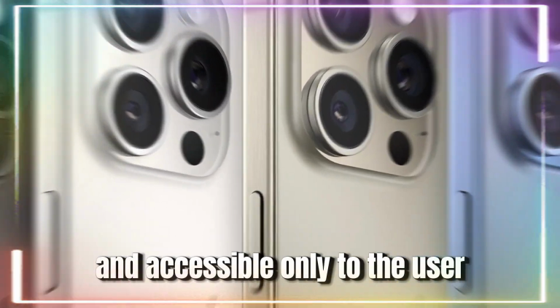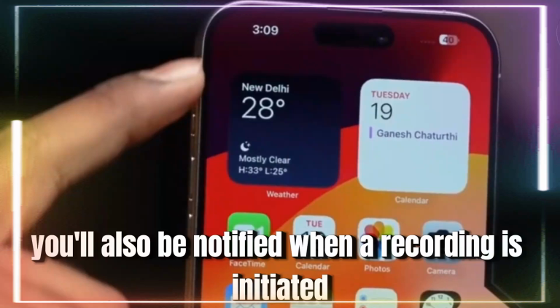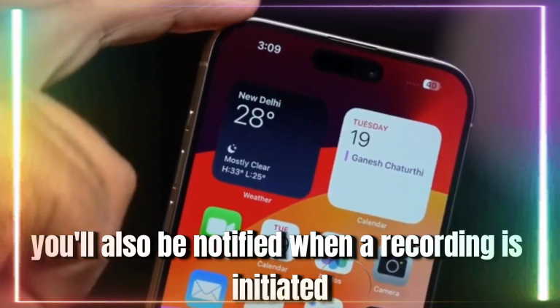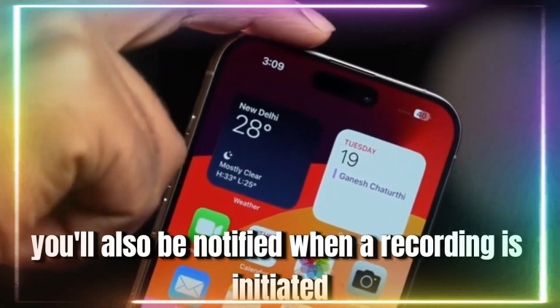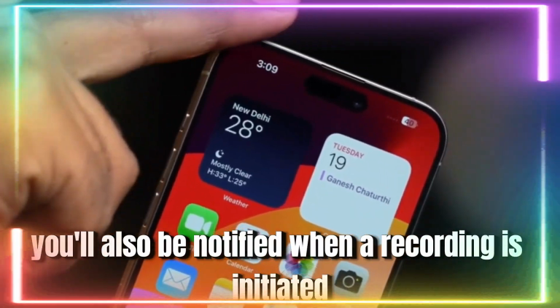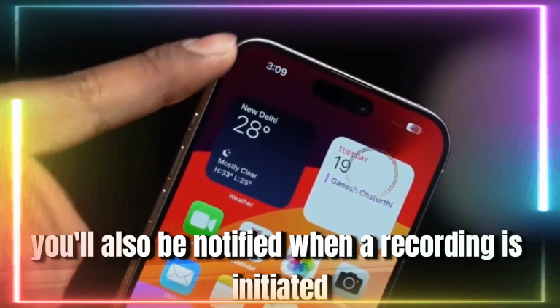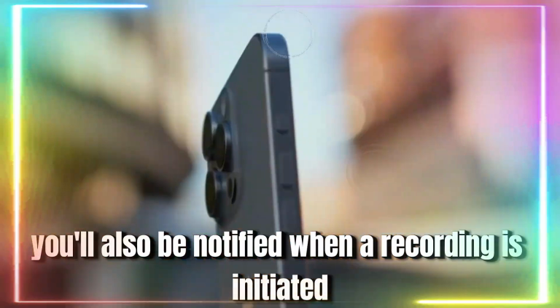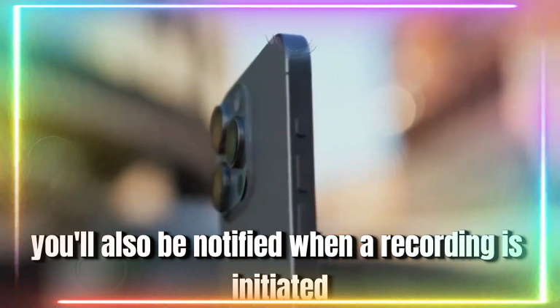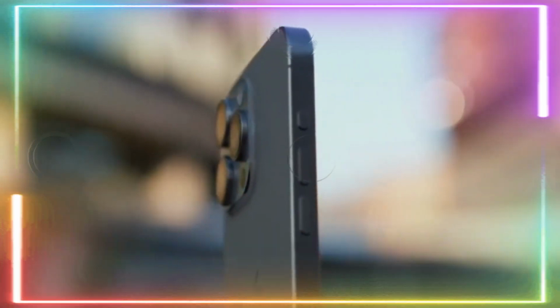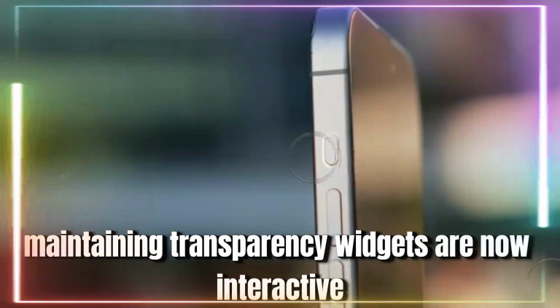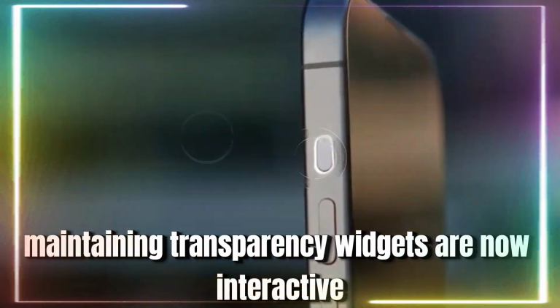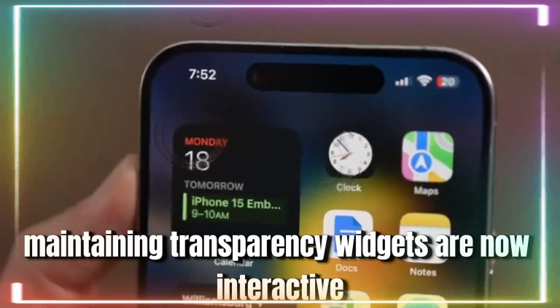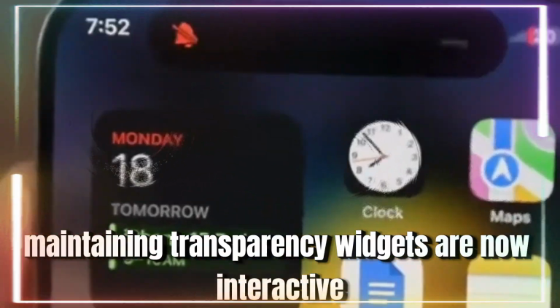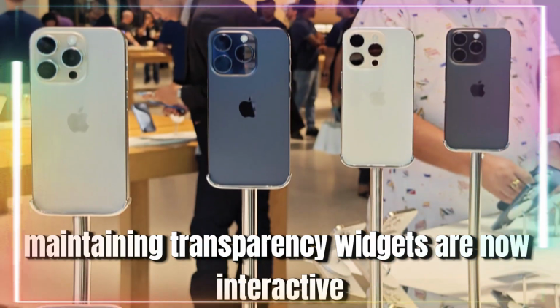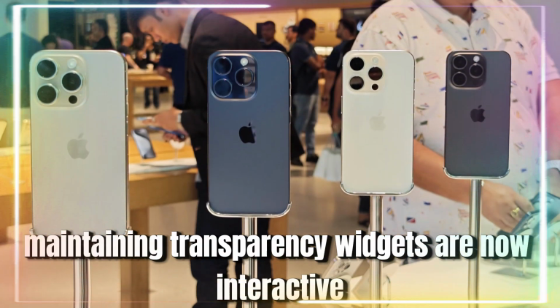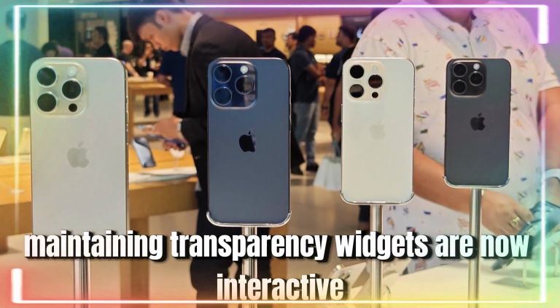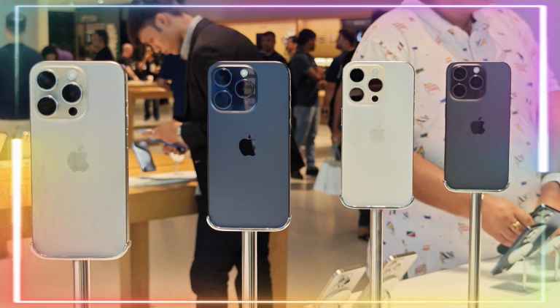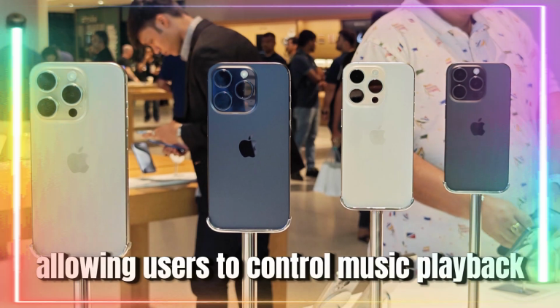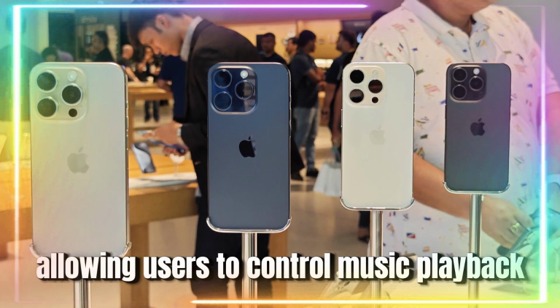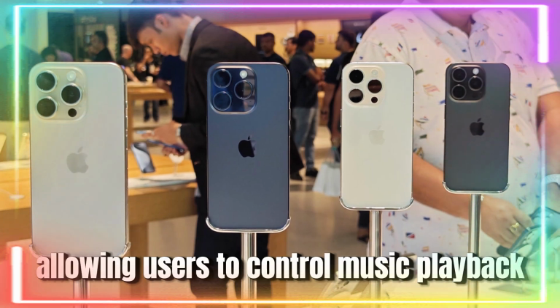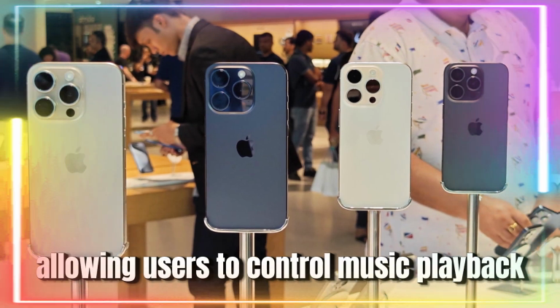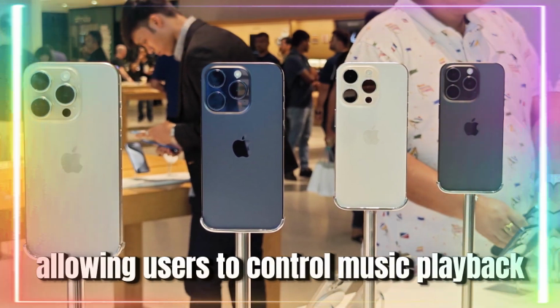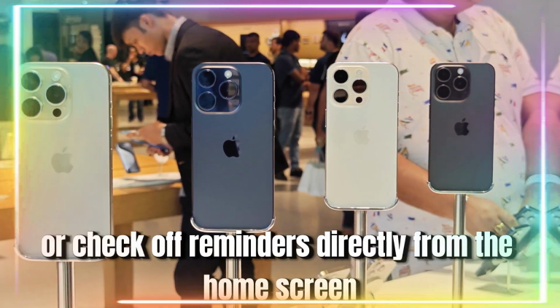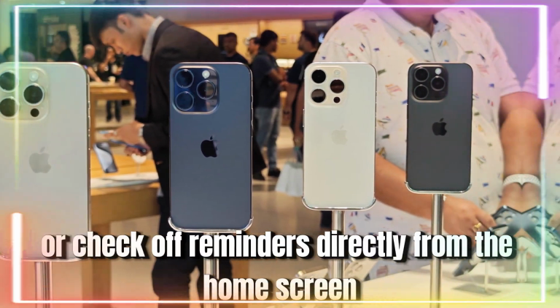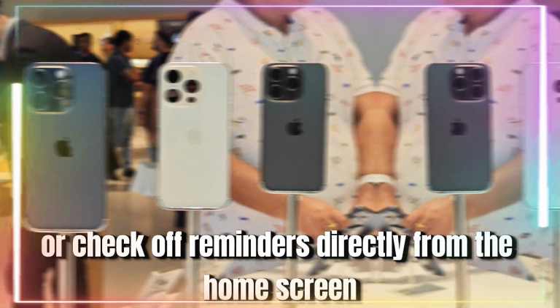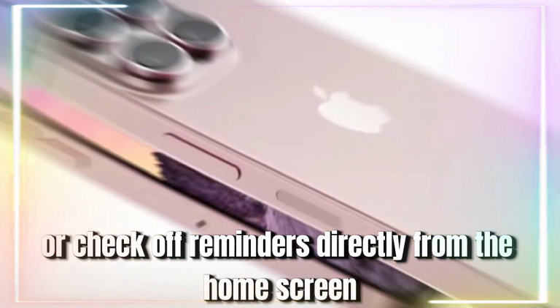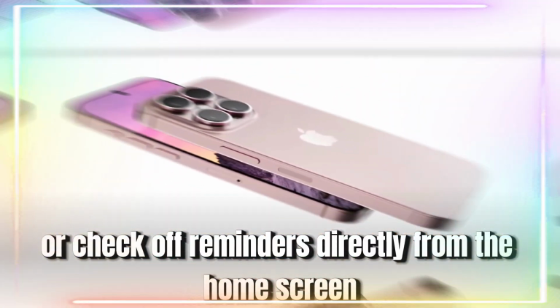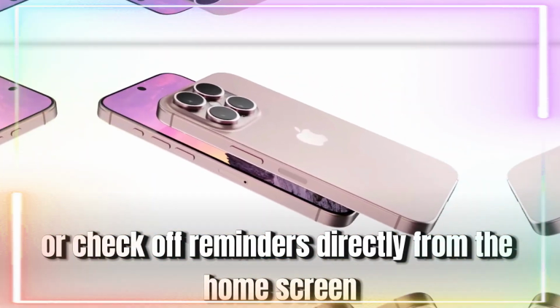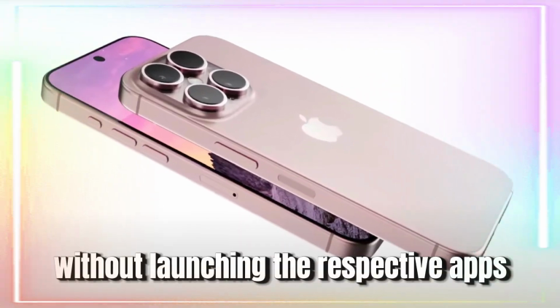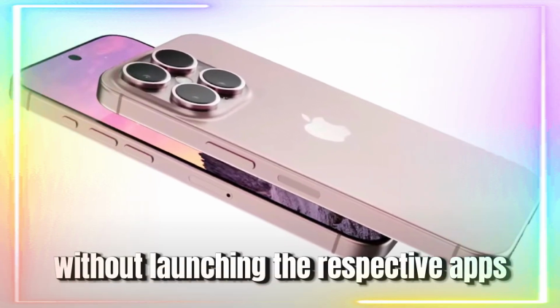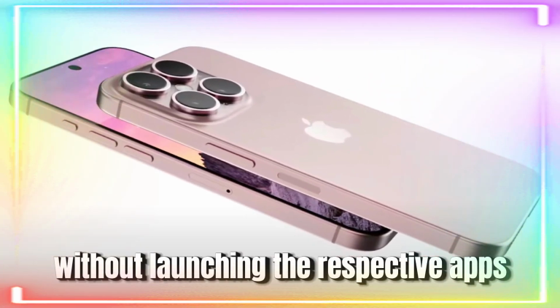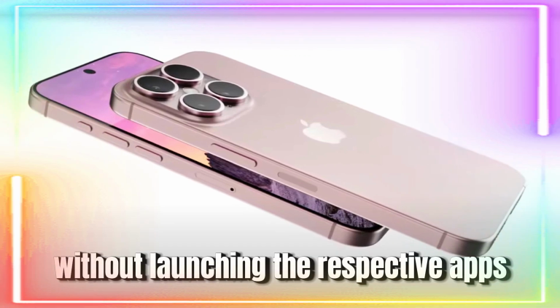You'll also be notified when a recording is initiated, maintaining transparency. Widgets are now interactive, allowing users to control music playback or check off reminders directly from the home screen without launching the respective apps.